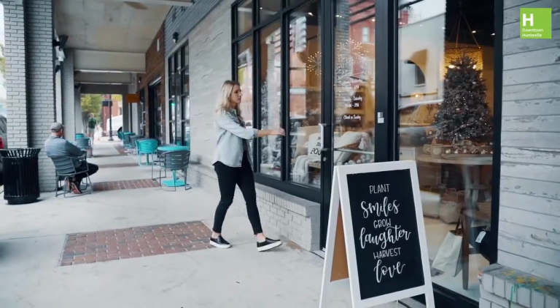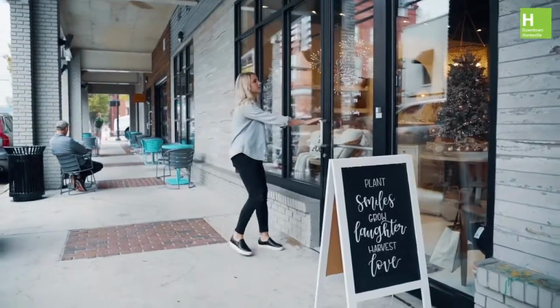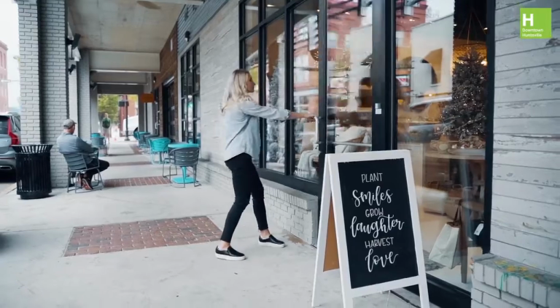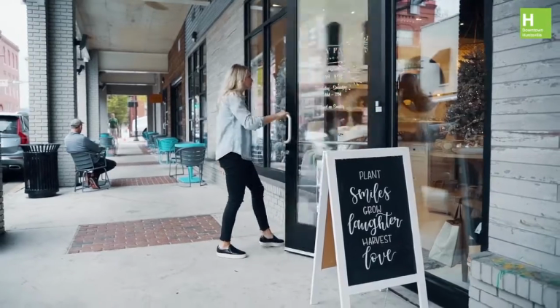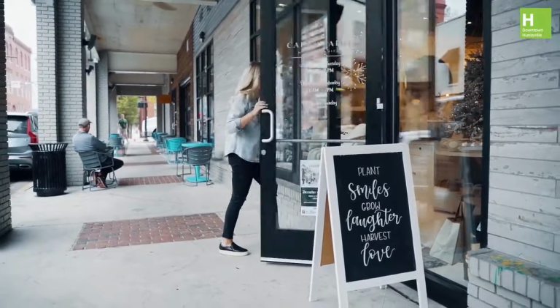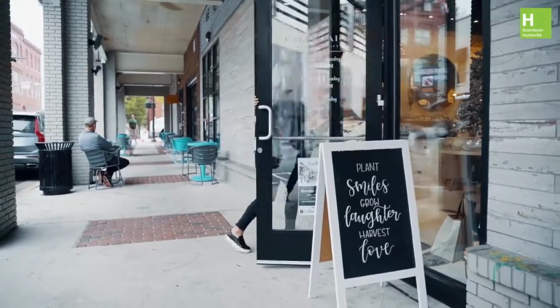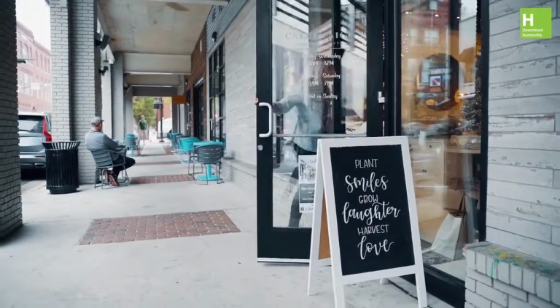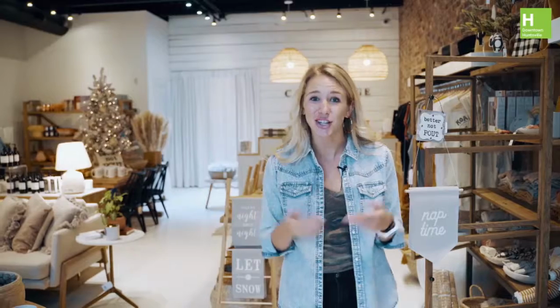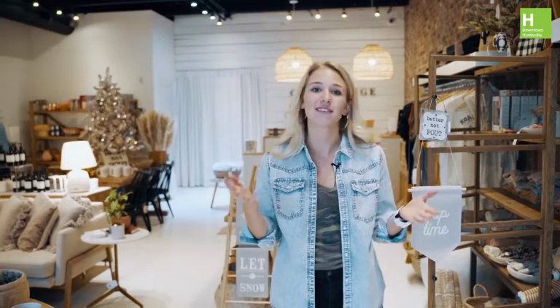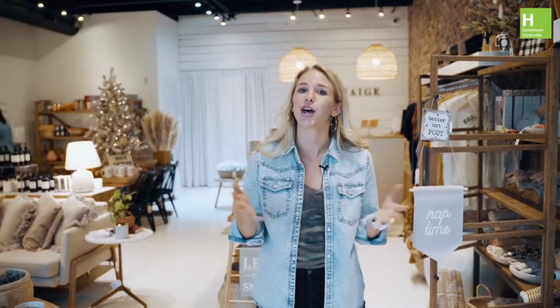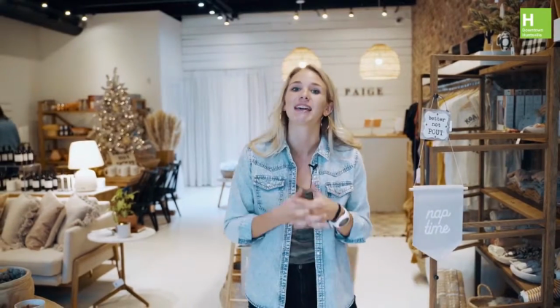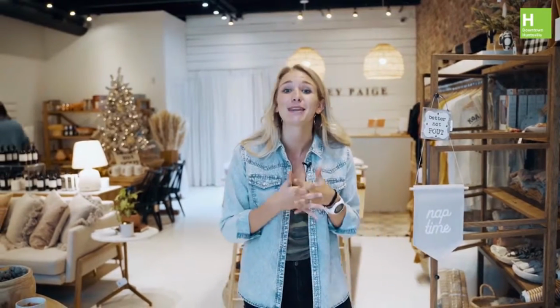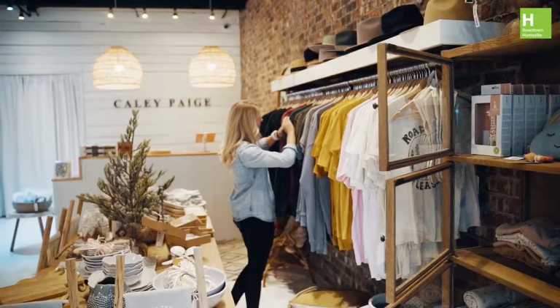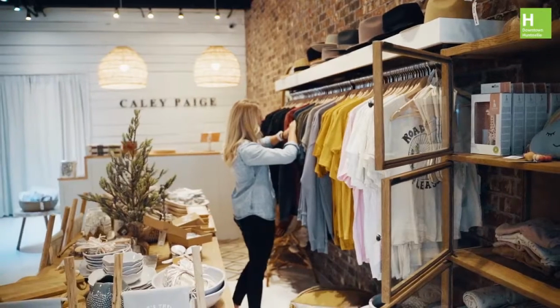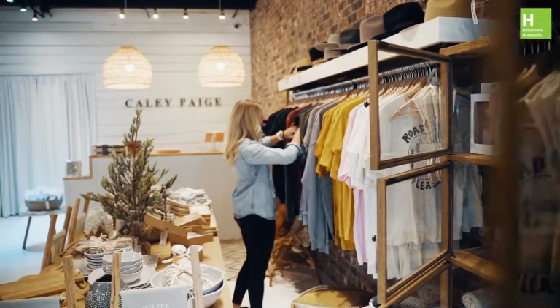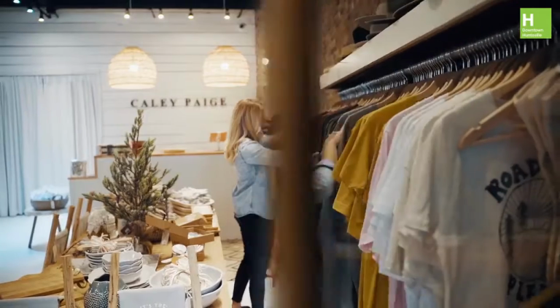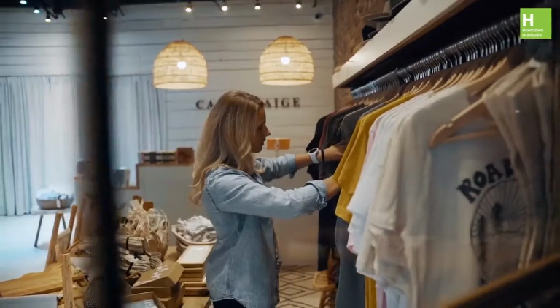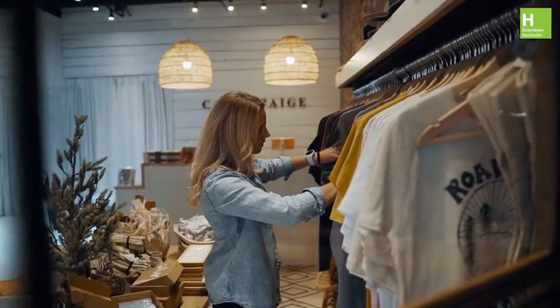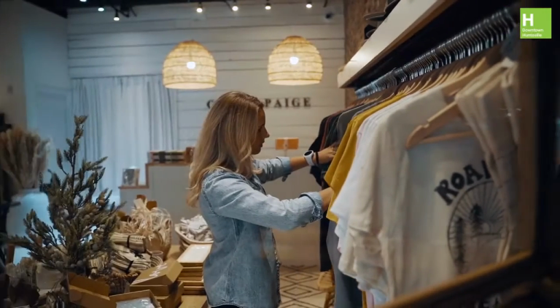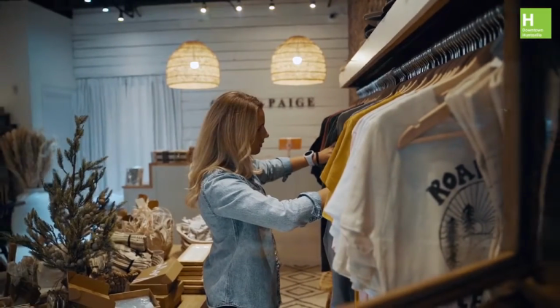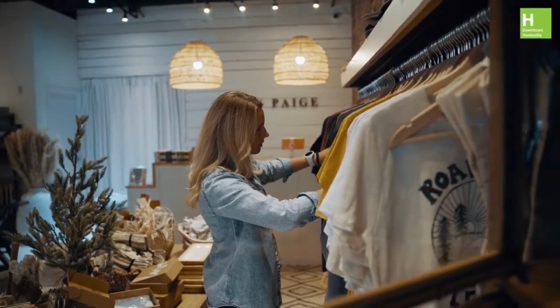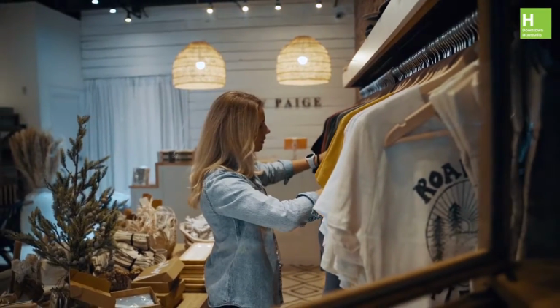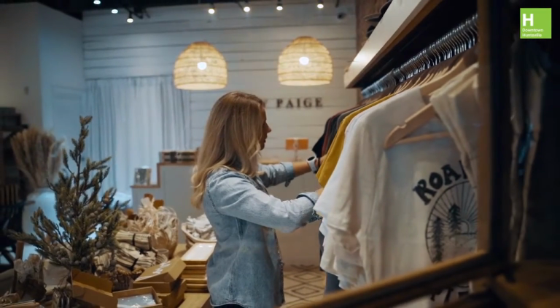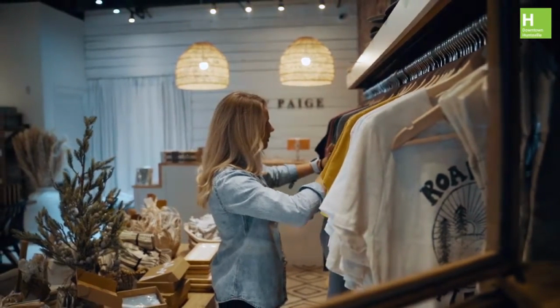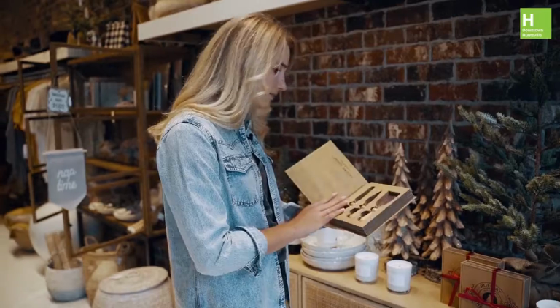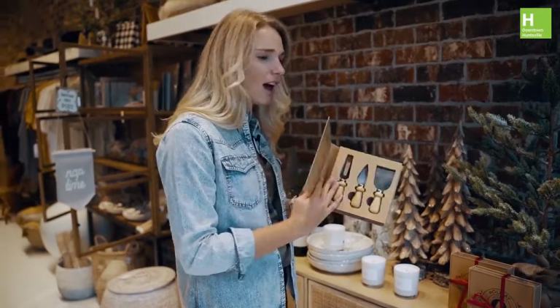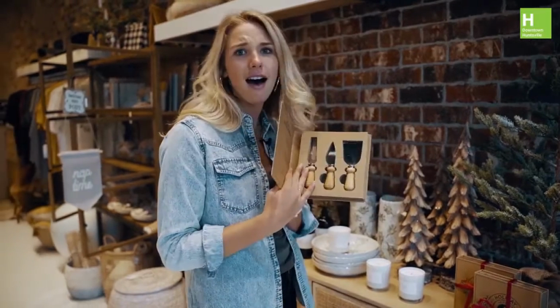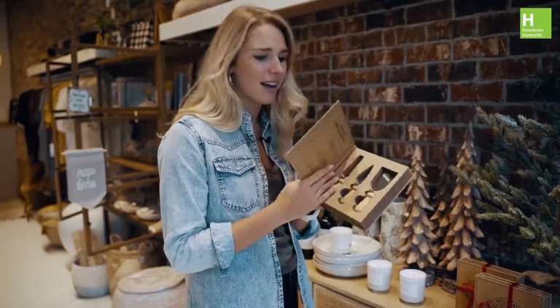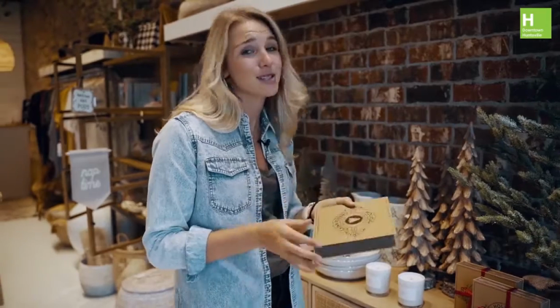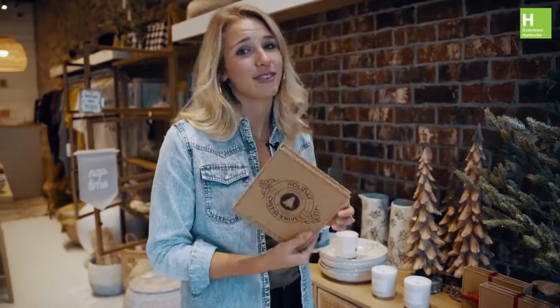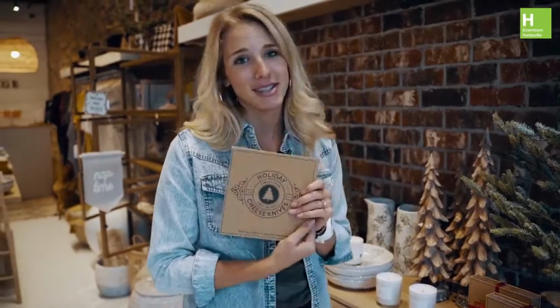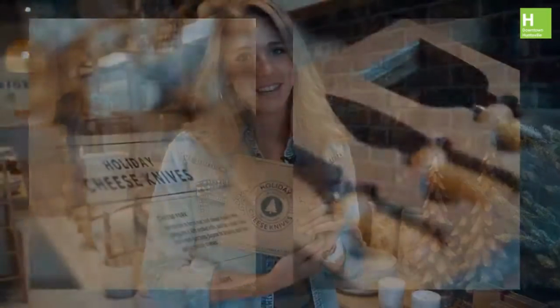If you're looking for hostess gifts, stocking stuffers, or even gifts for the home, Kaylee Page is a must visit. This is a perfect hostess gift.